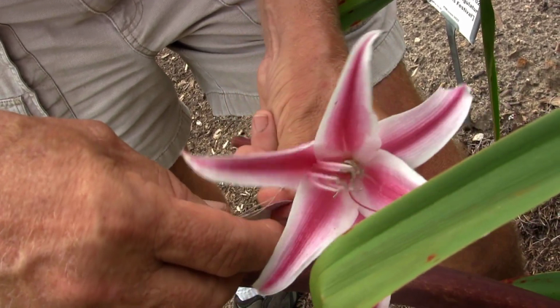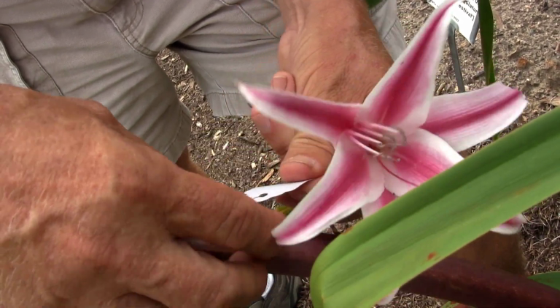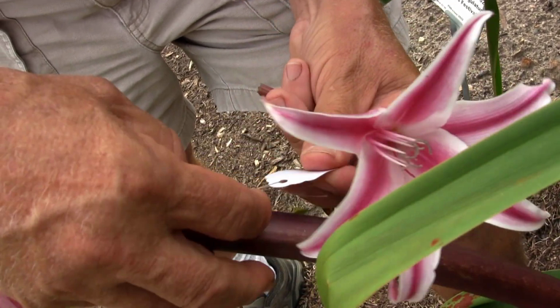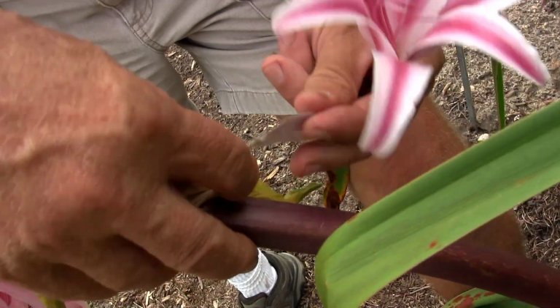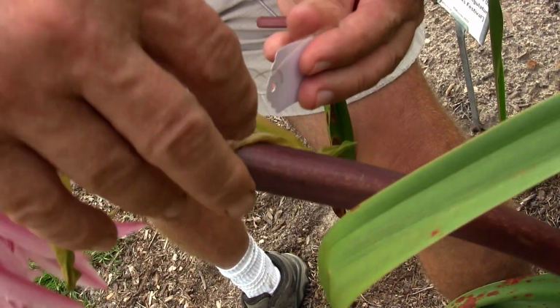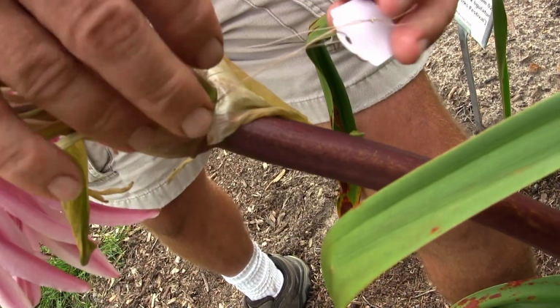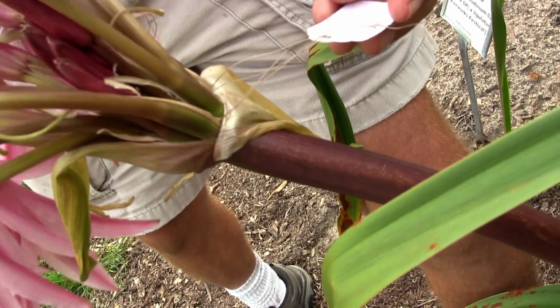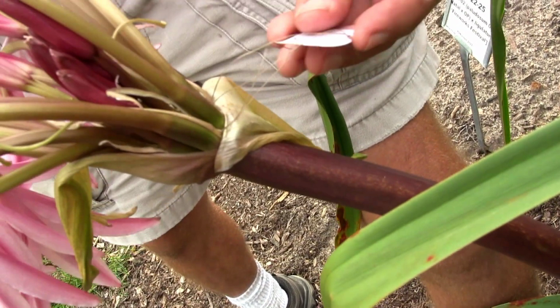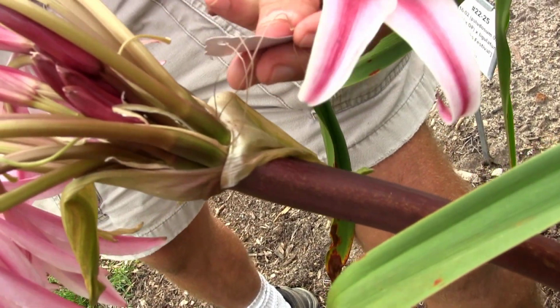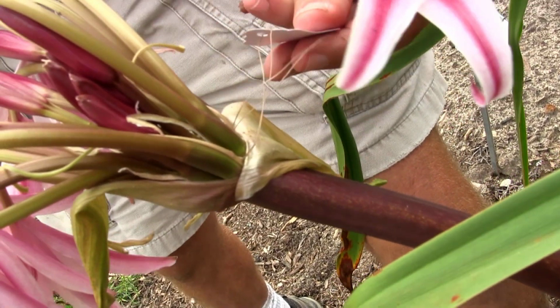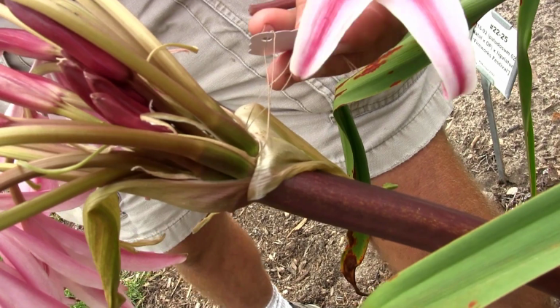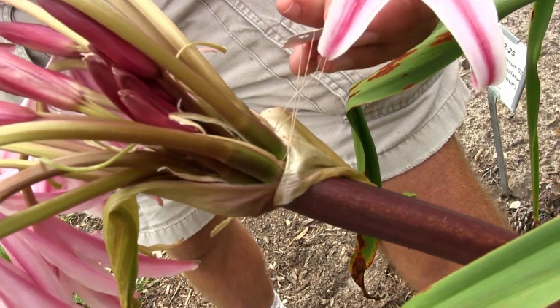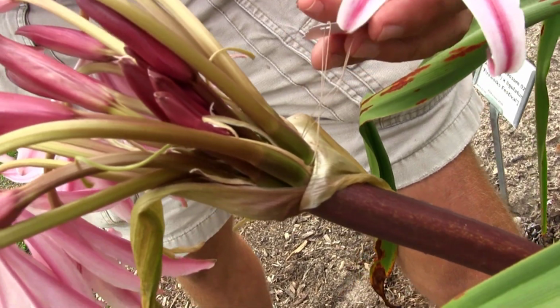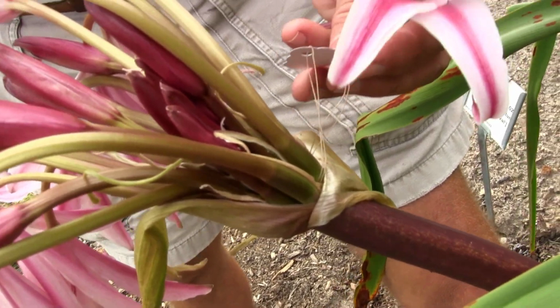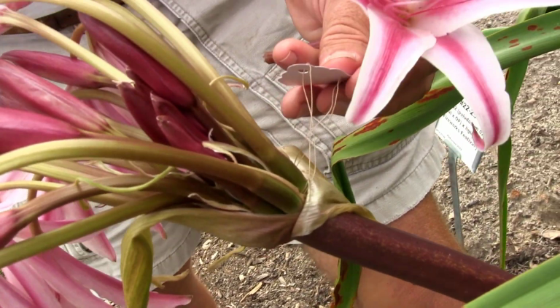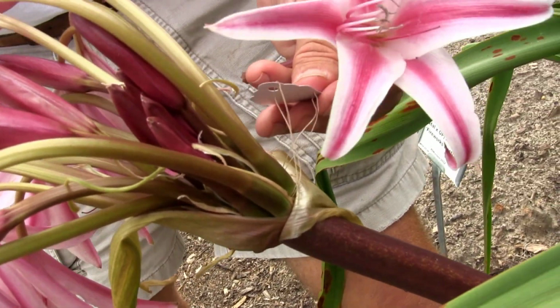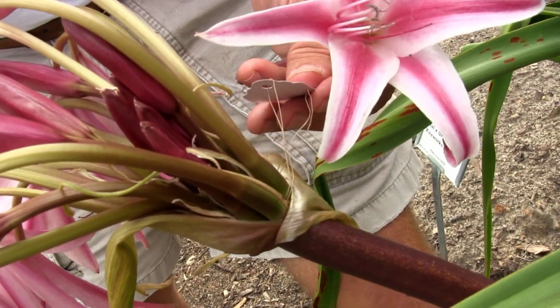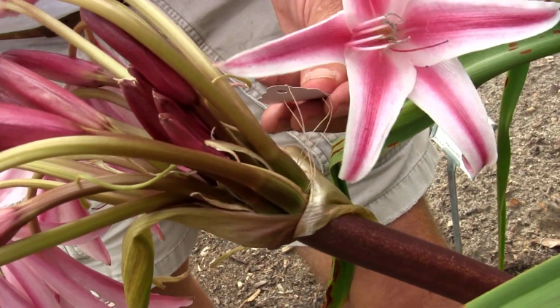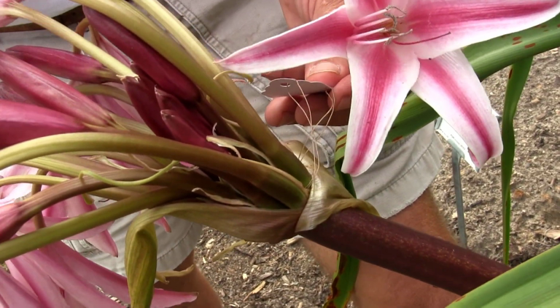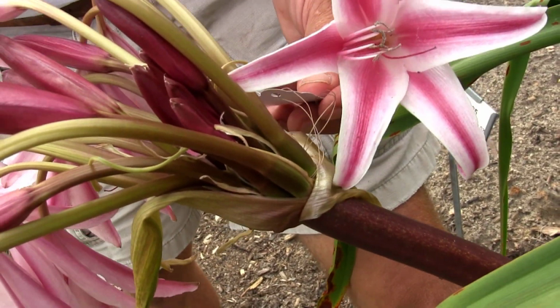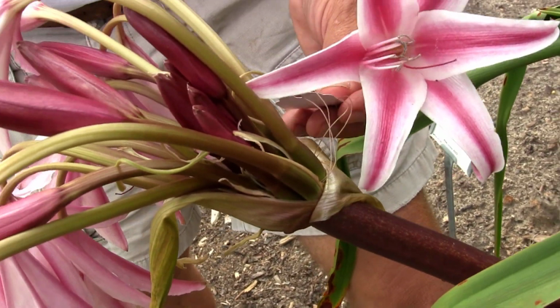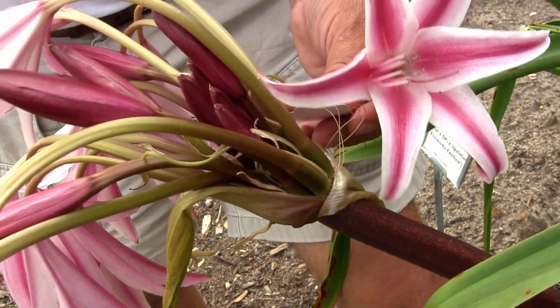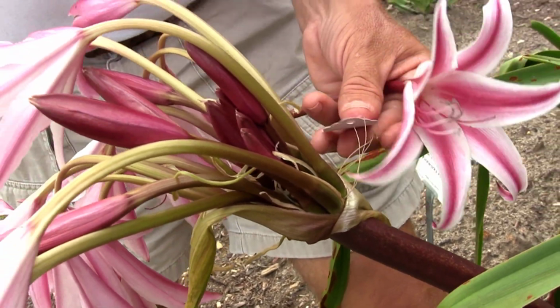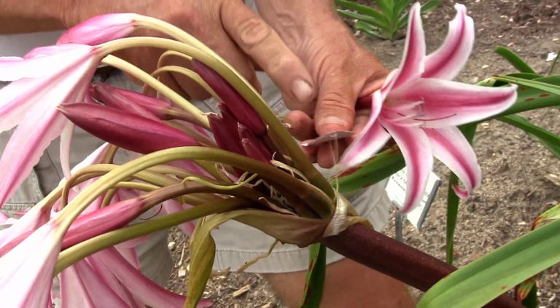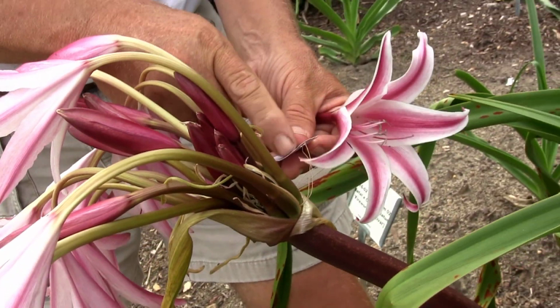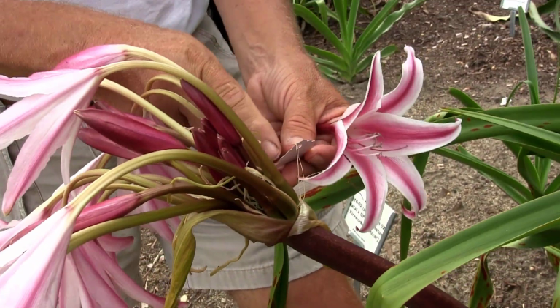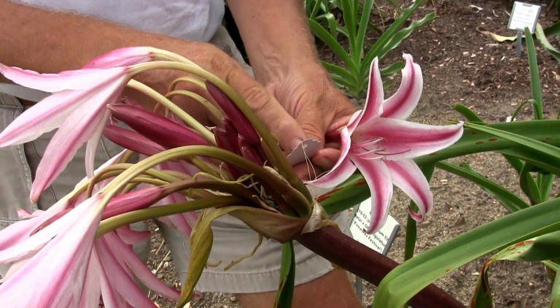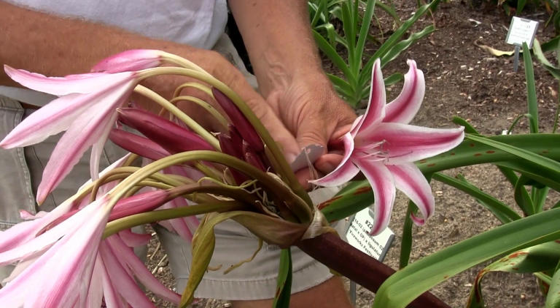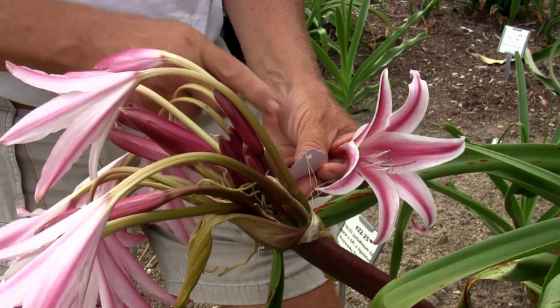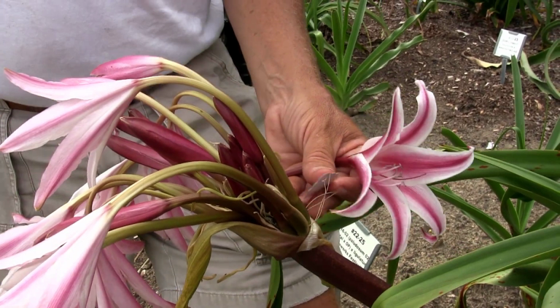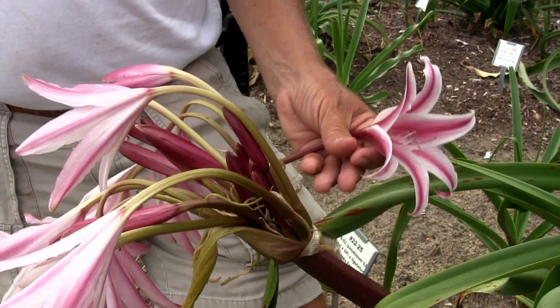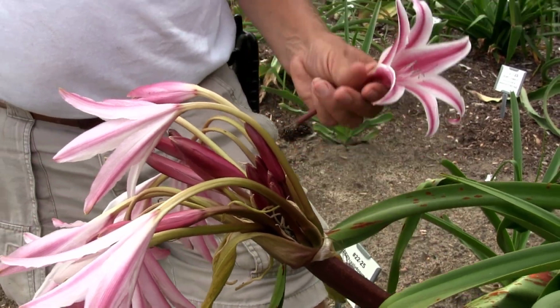You want to label it, and you always label with the pod parent first — the plant that's going to set seed goes first — and then you put X times the pollen parent.